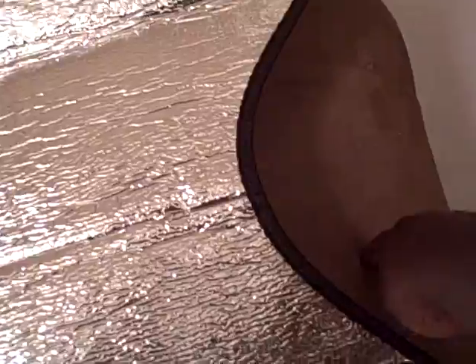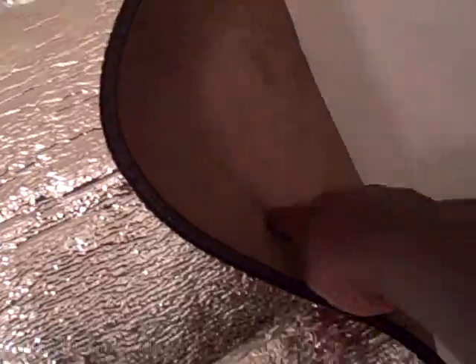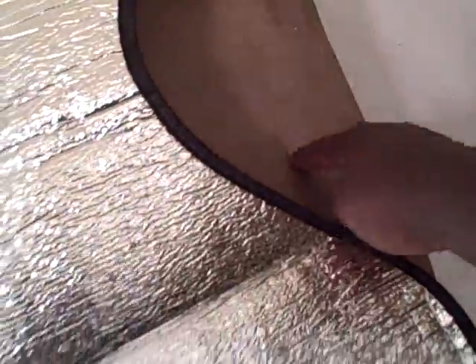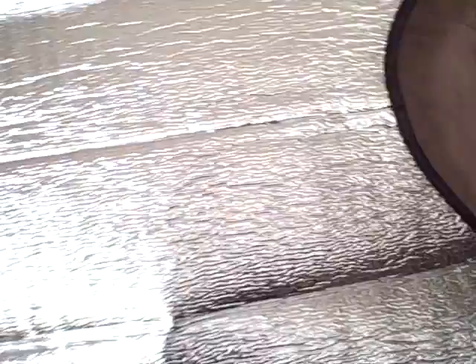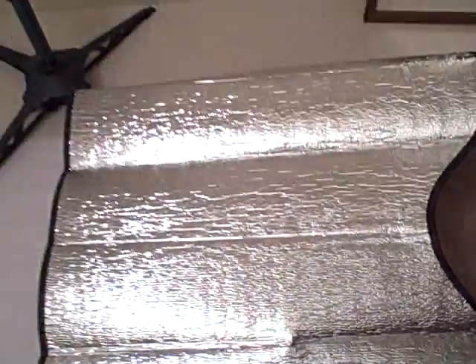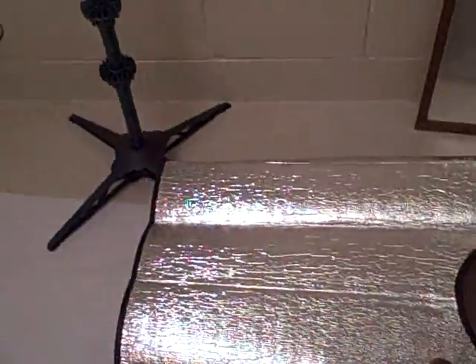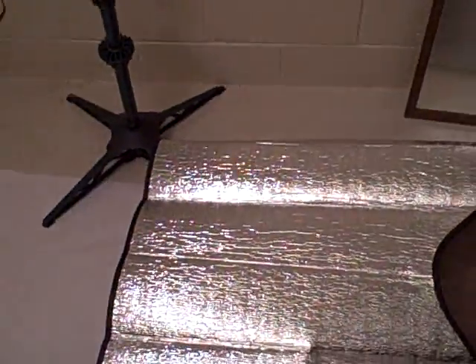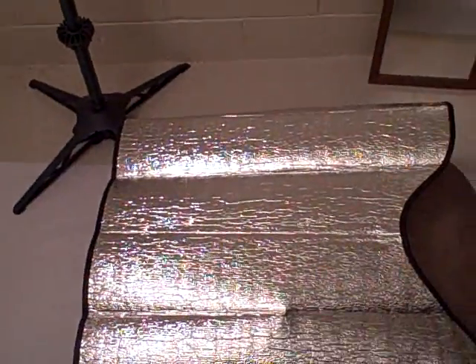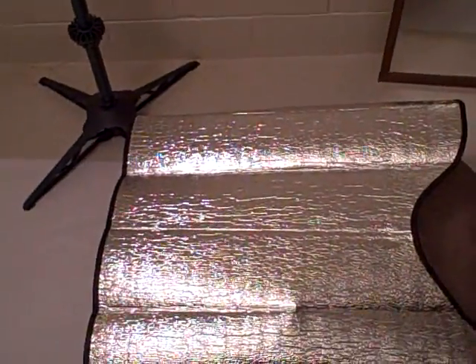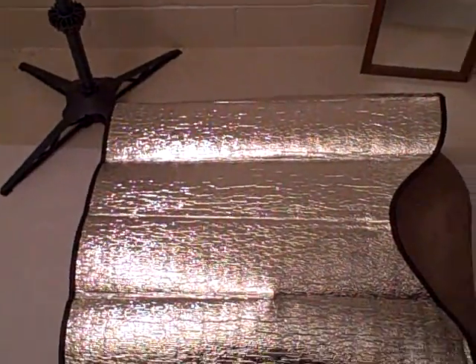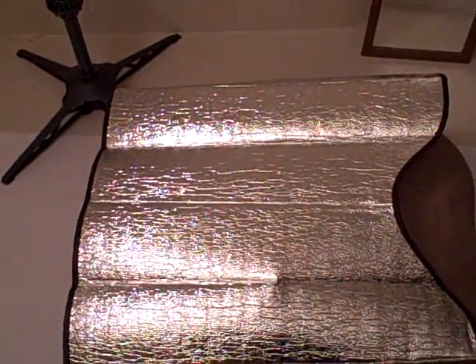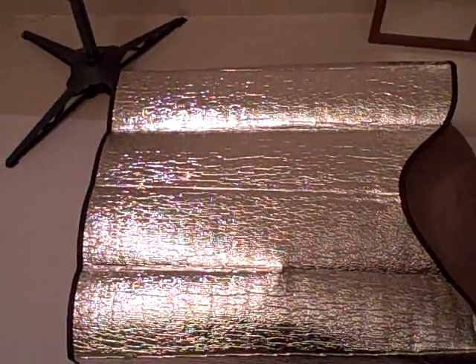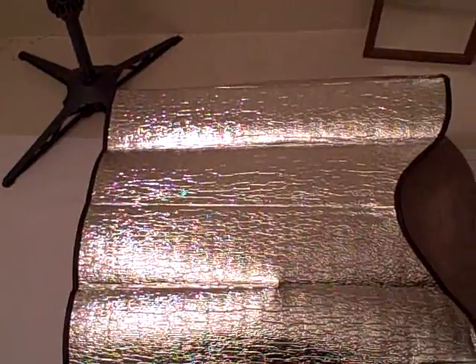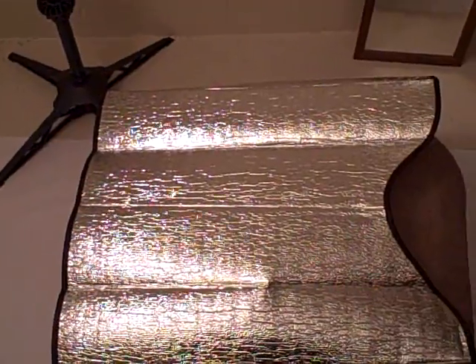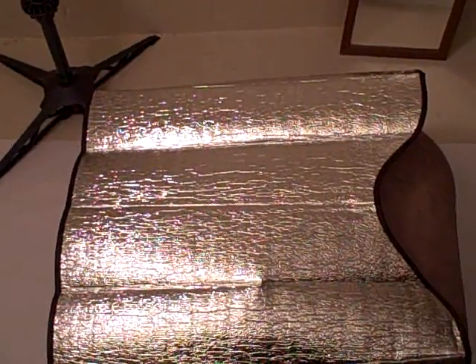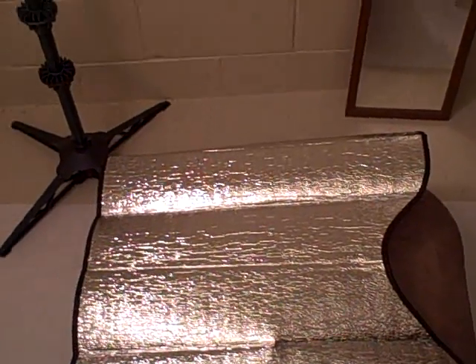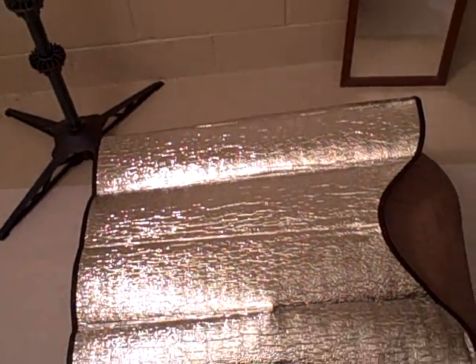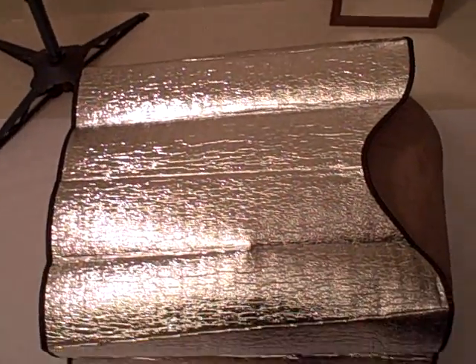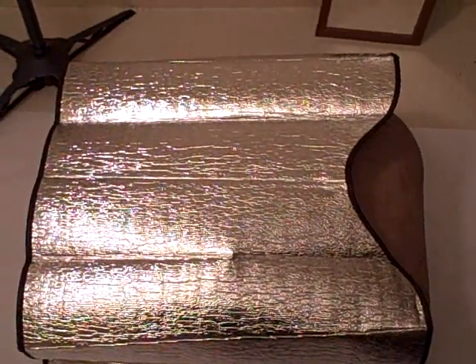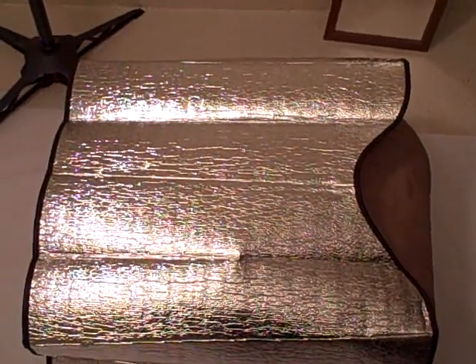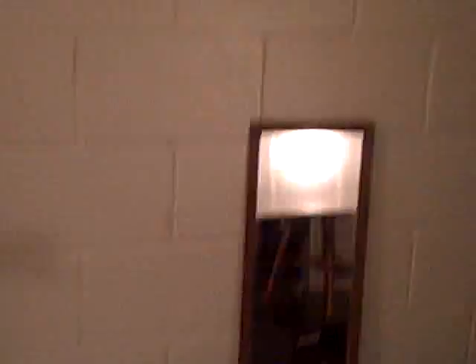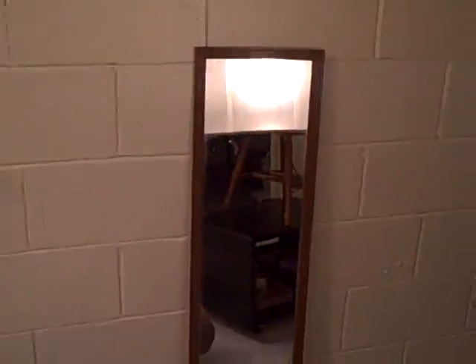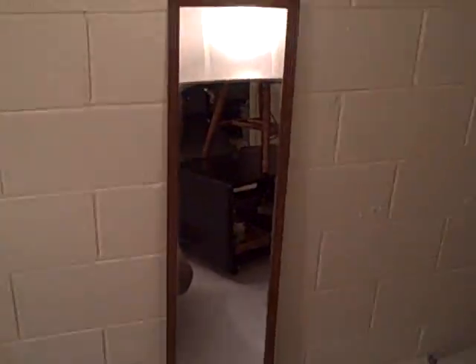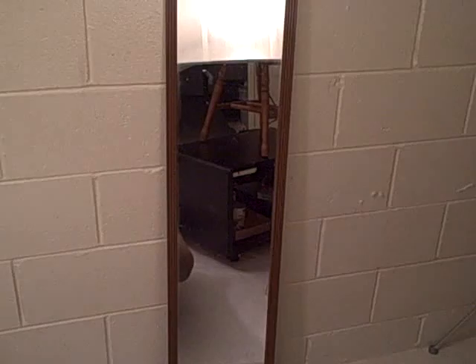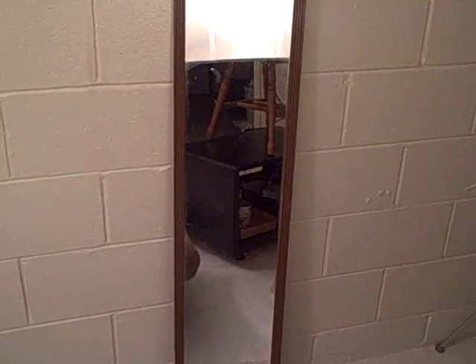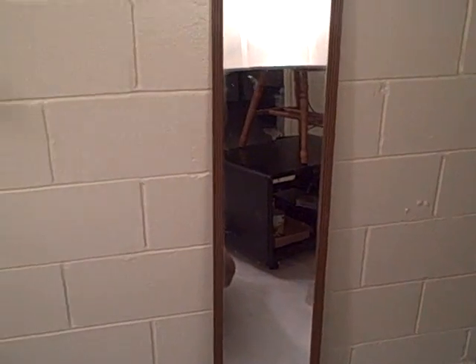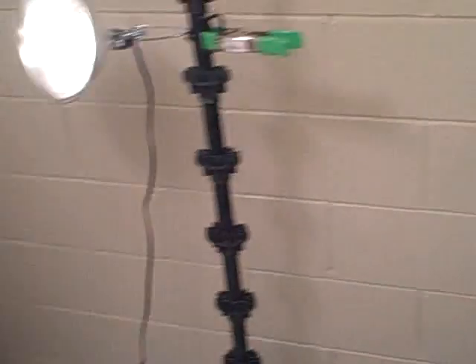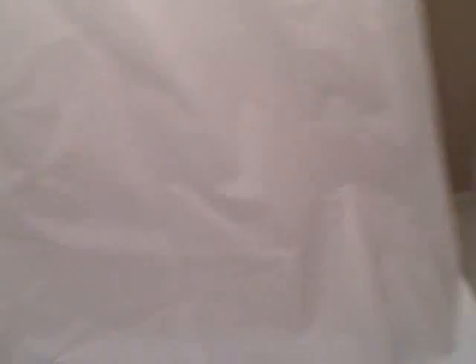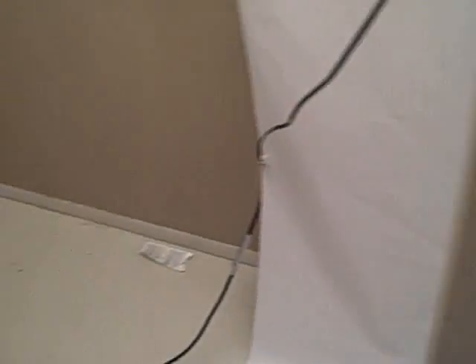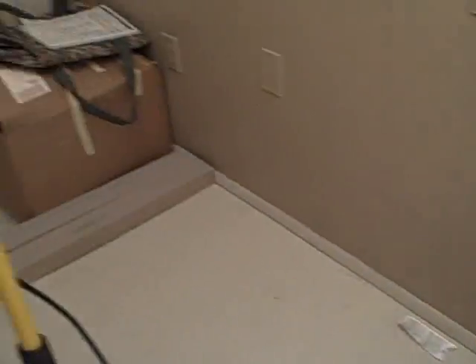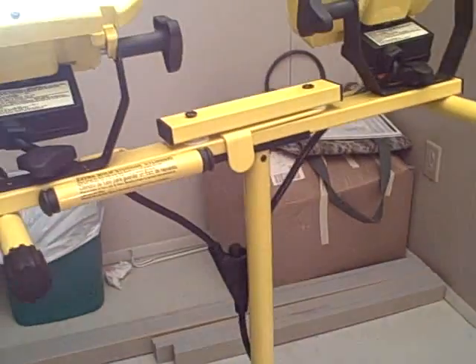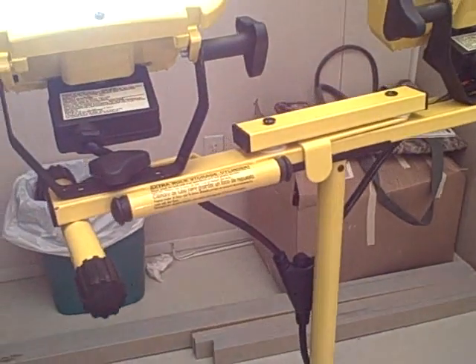That right there is a car window sunlight reflector — got that from the store for $2. It works well, but it doesn't work as good as that mirror over there though.